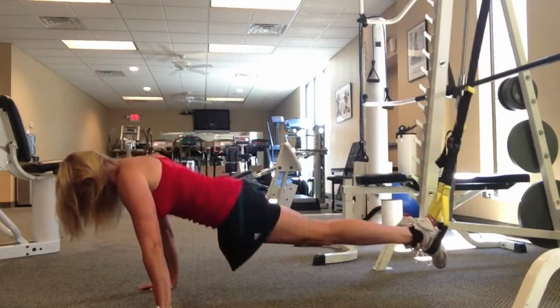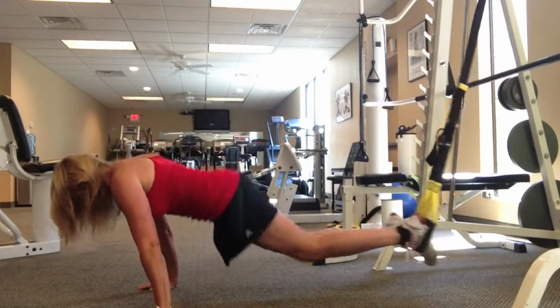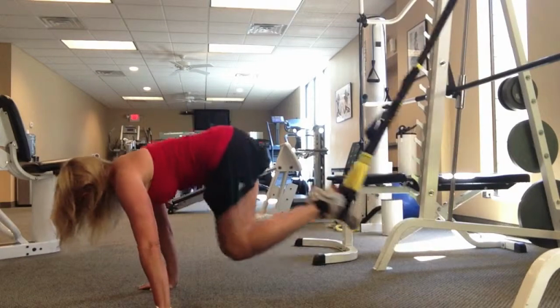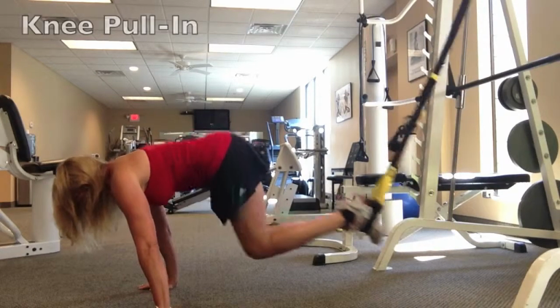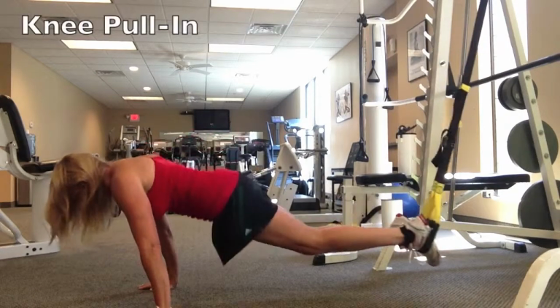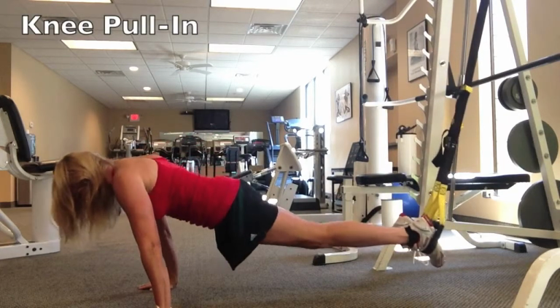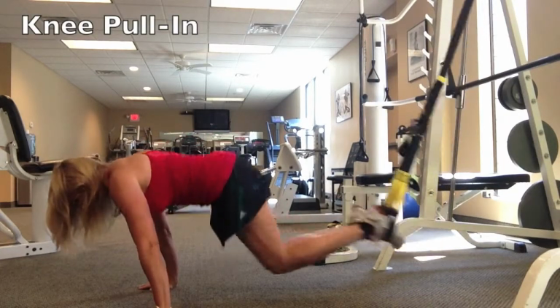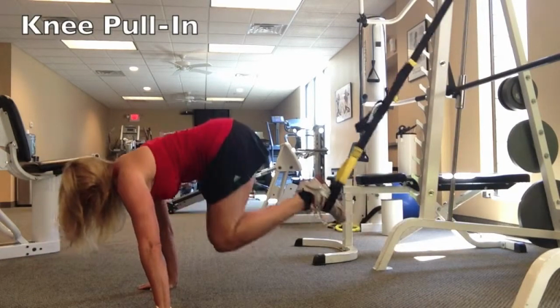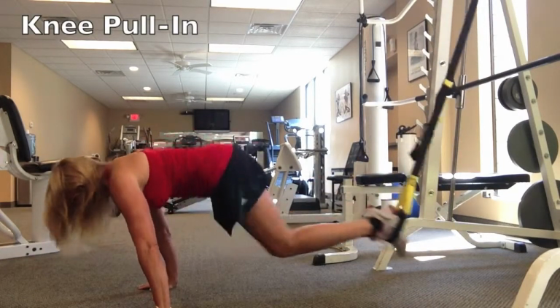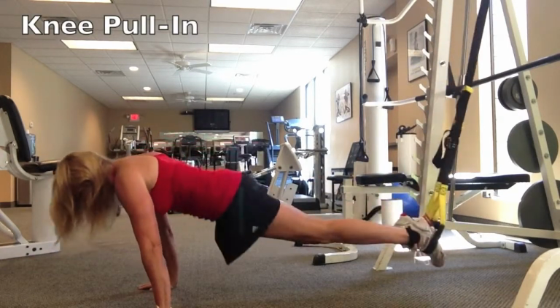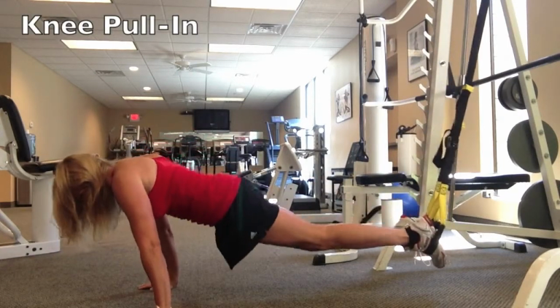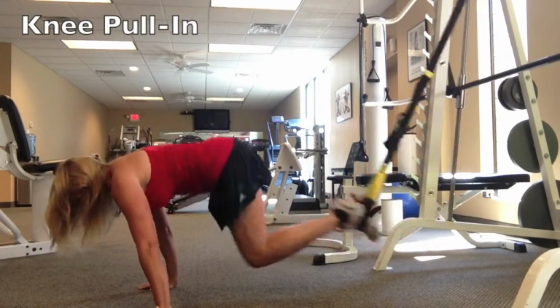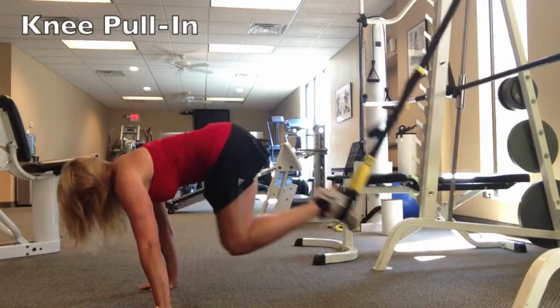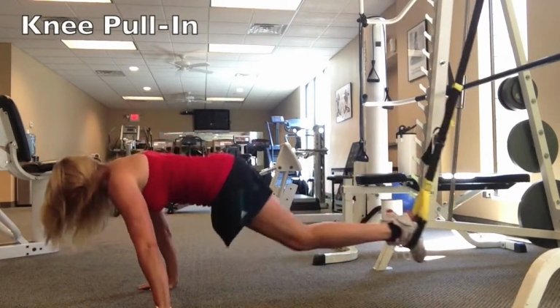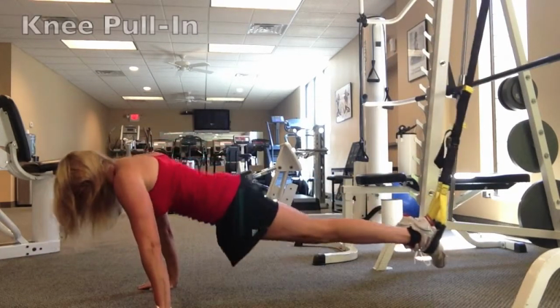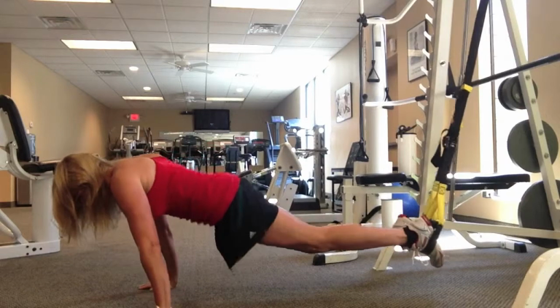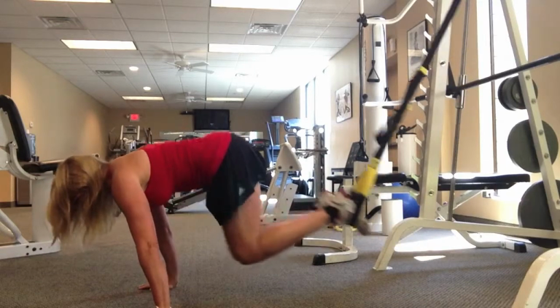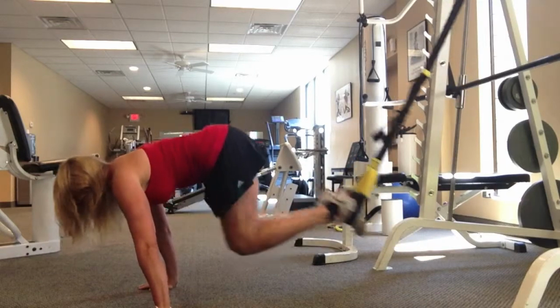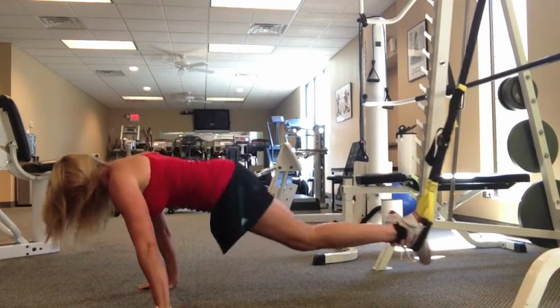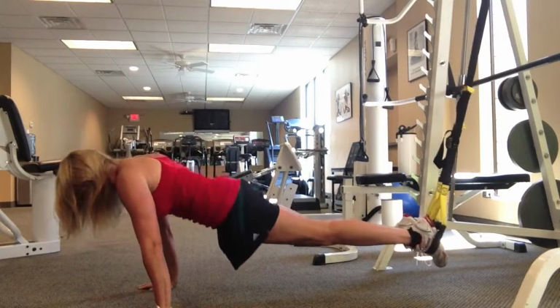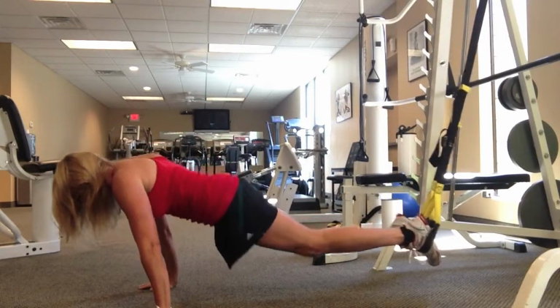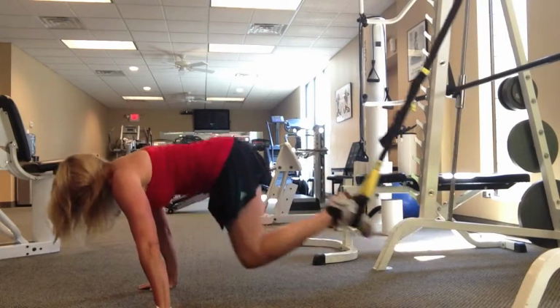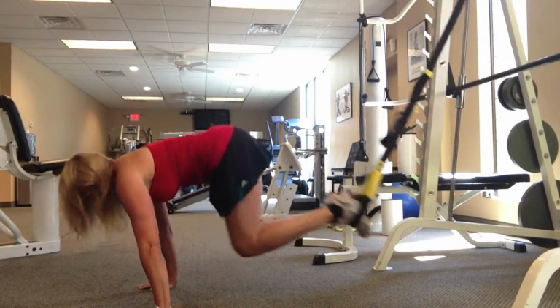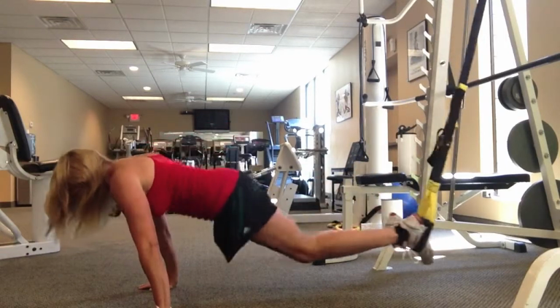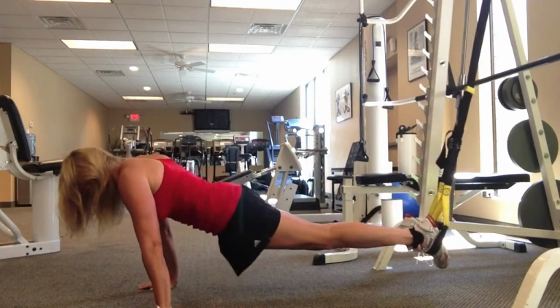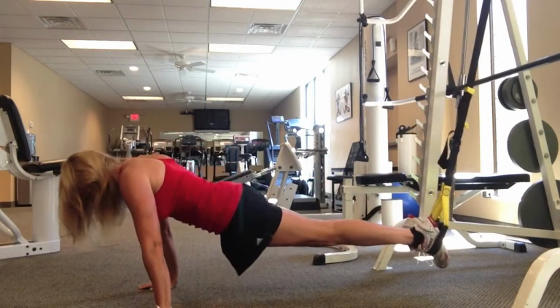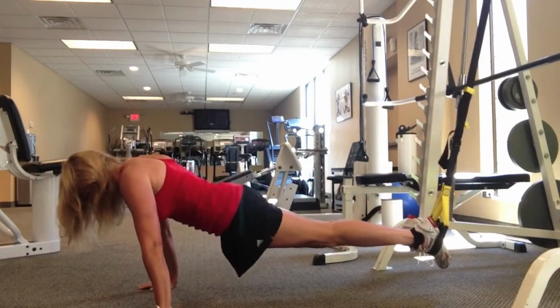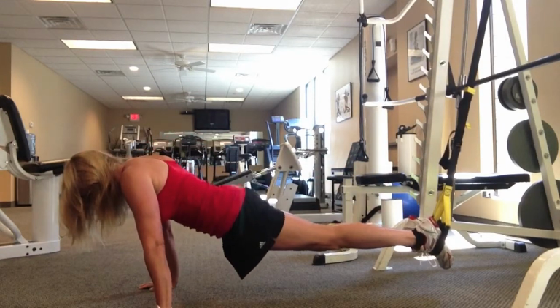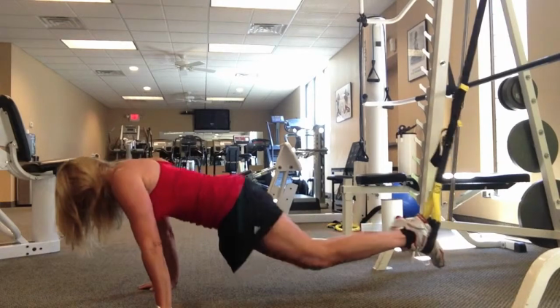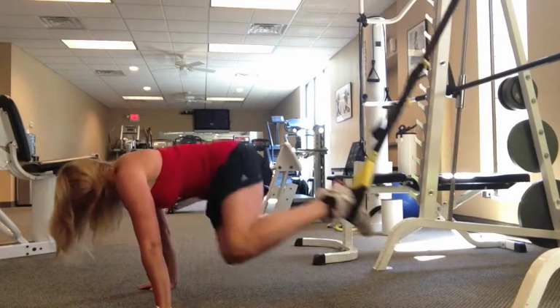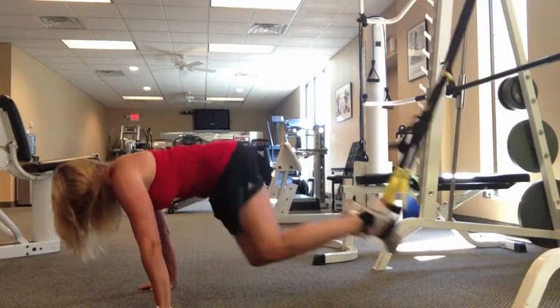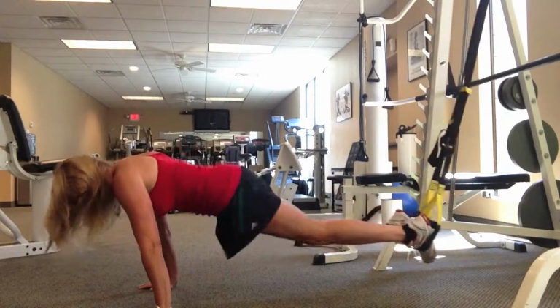The first one that you're seeing right now is a knee pull-in. I really love this exercise for your lower abdominals. You have to be up in a suspended plank position, which is the most challenging part.